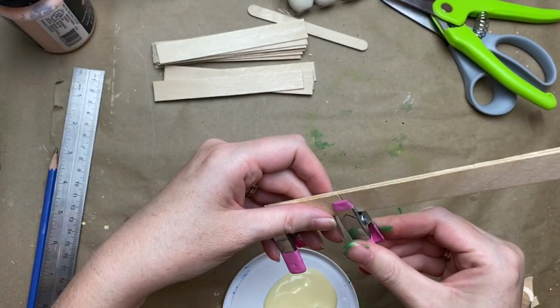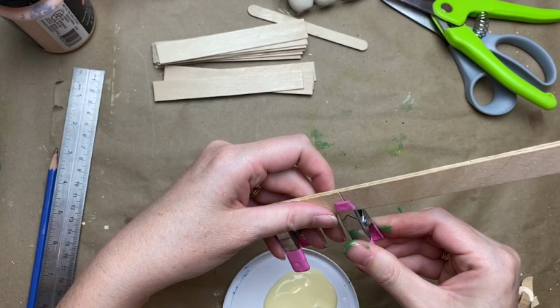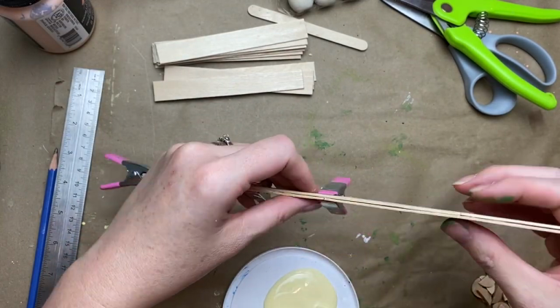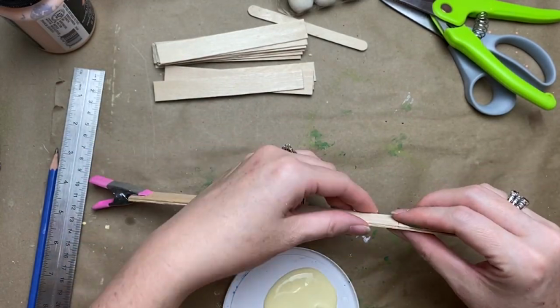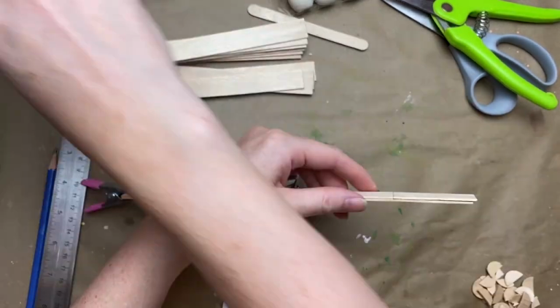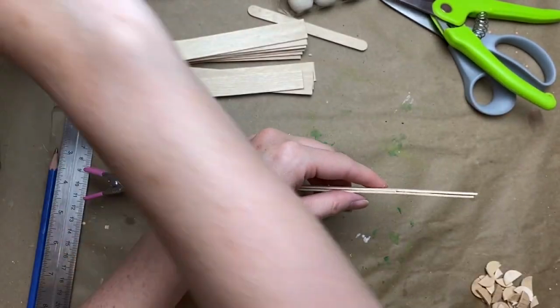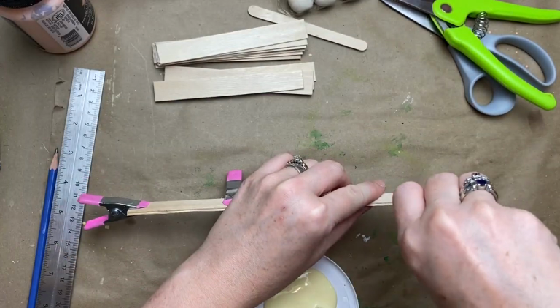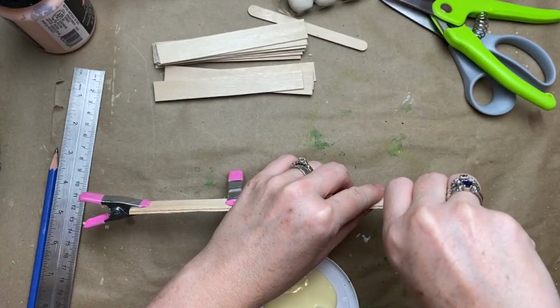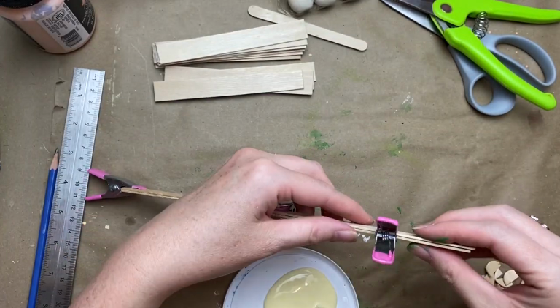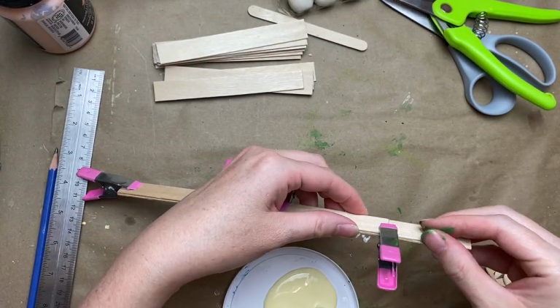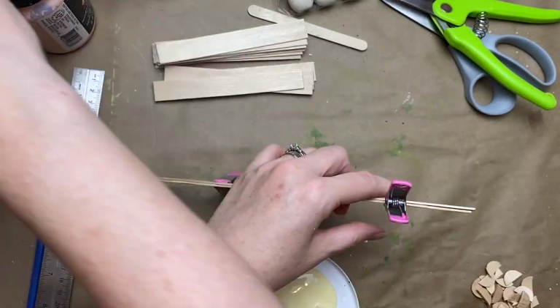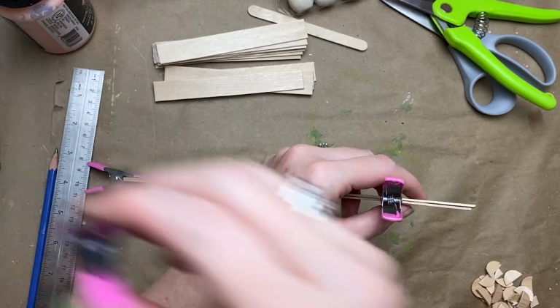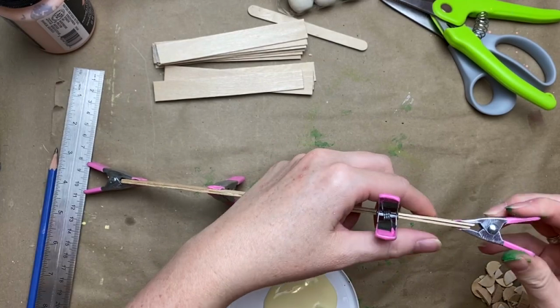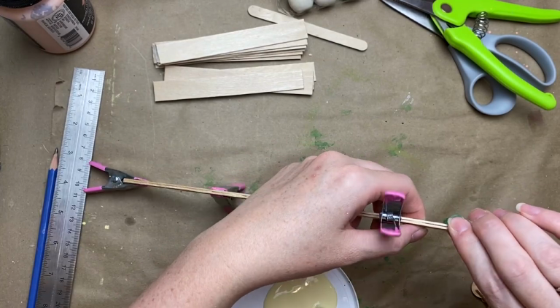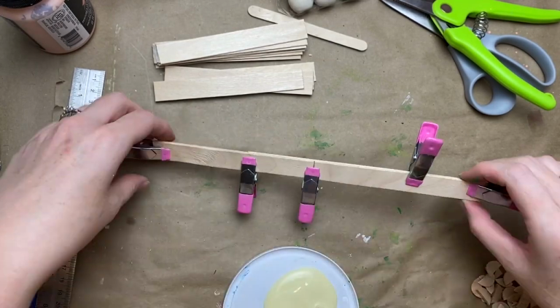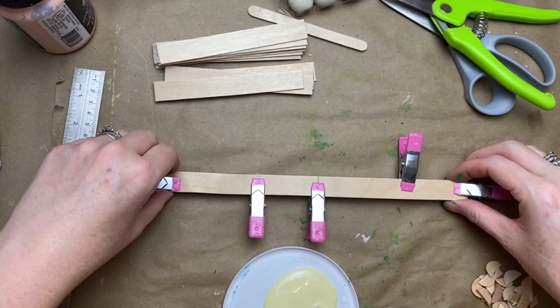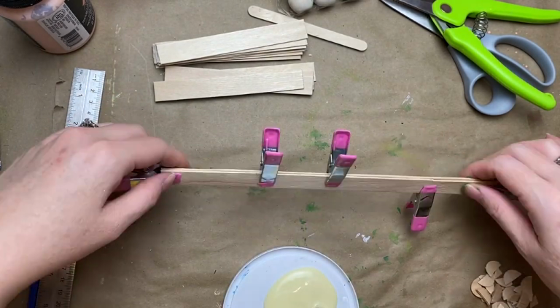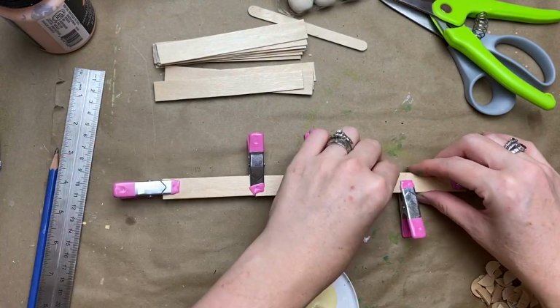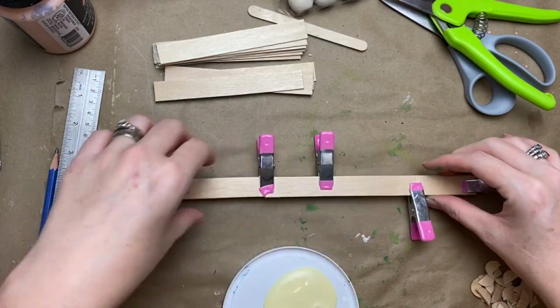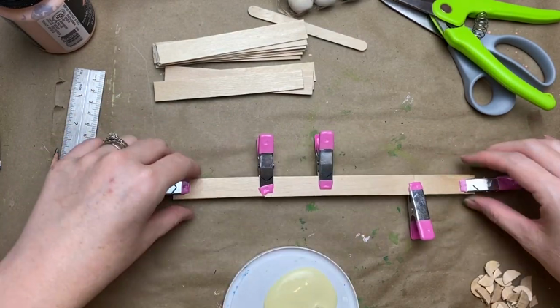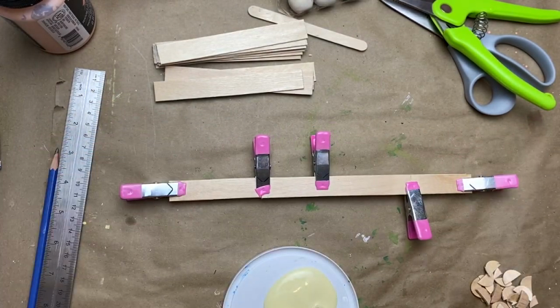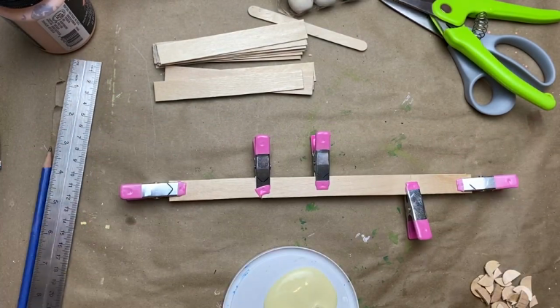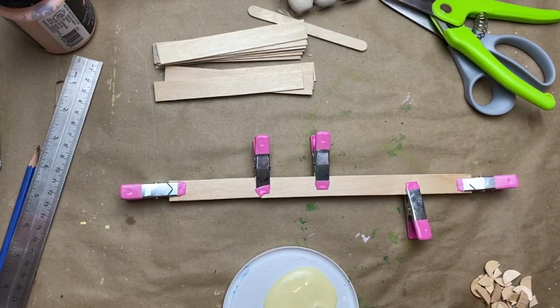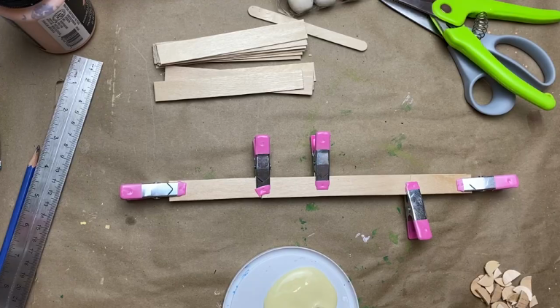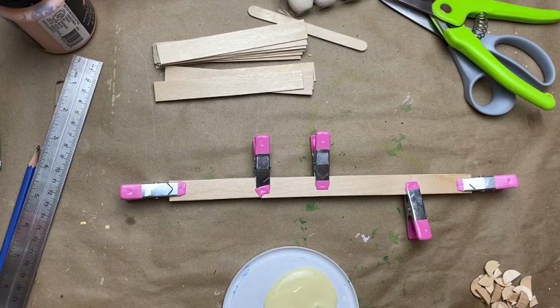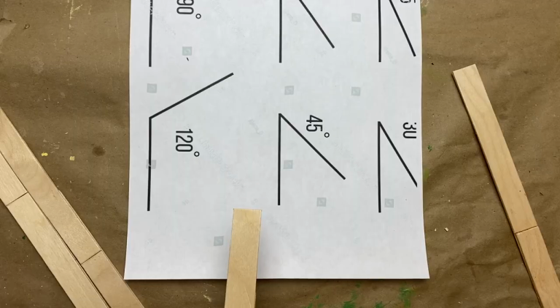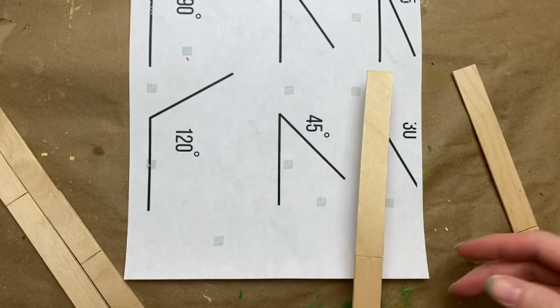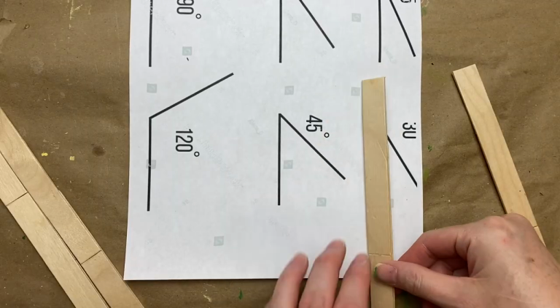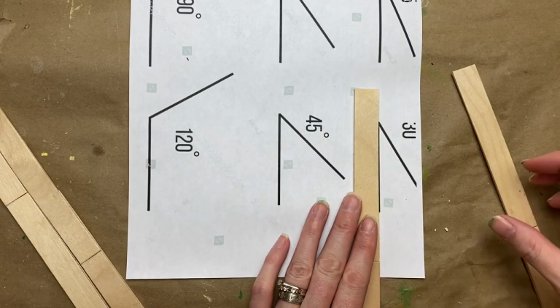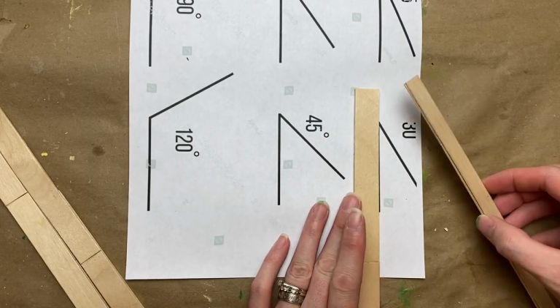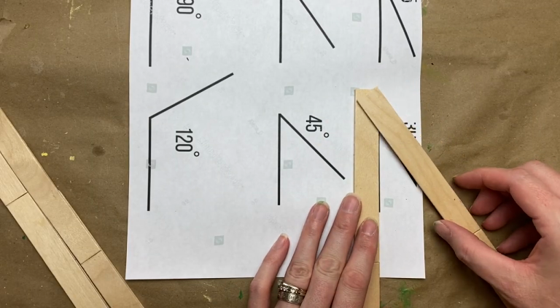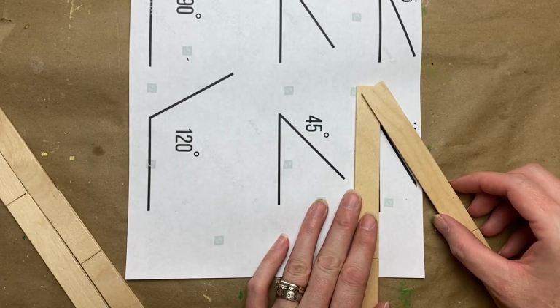If you don't have clips, just wrap some painter's tape around it to hold it in place while it's drying. The wood glue gives it so much strength — it's totally worth it, much more strength than hot glue.